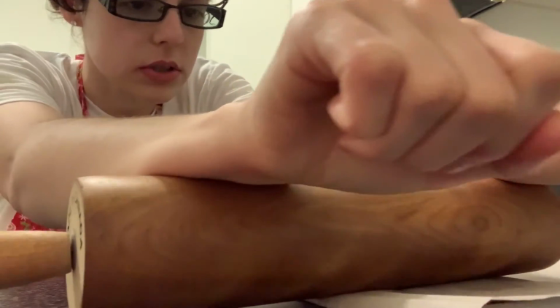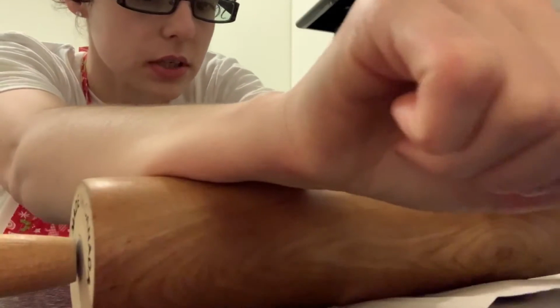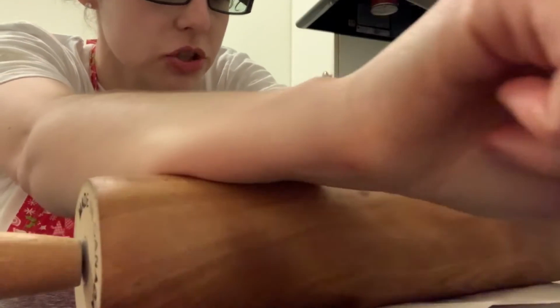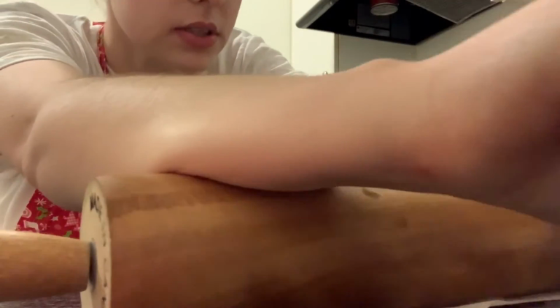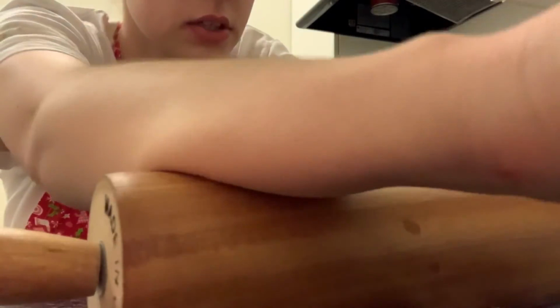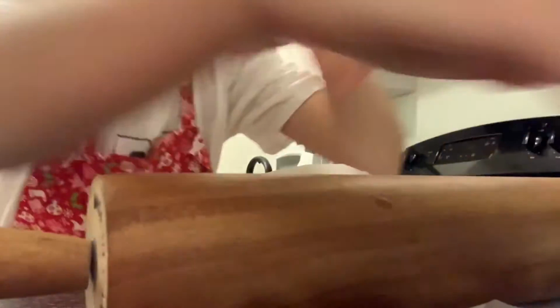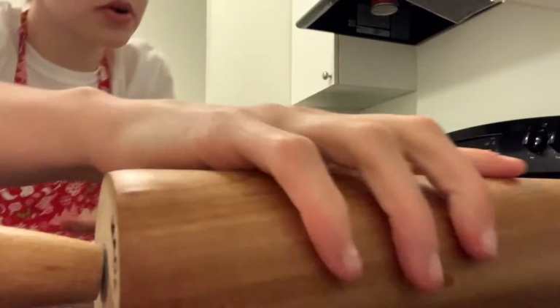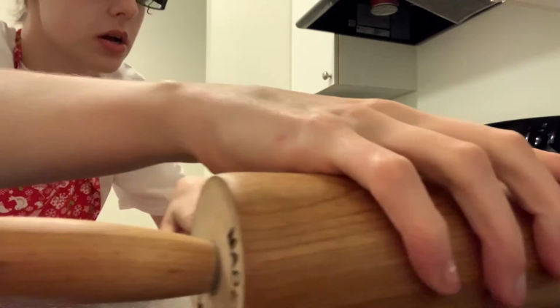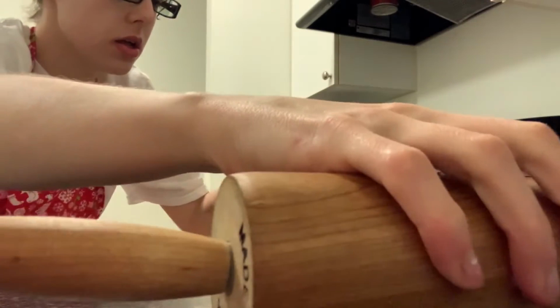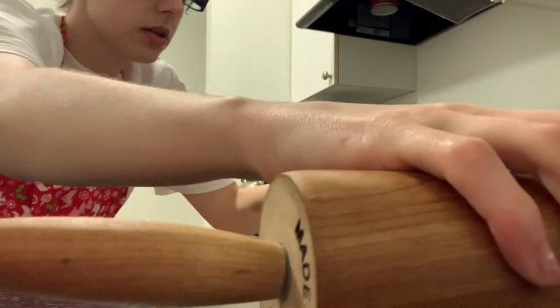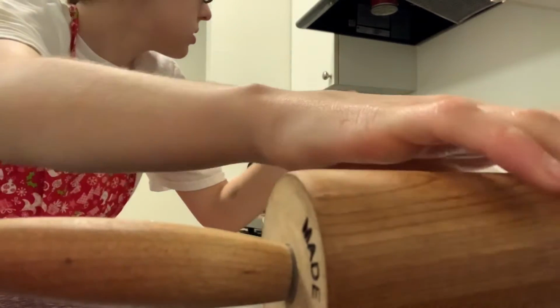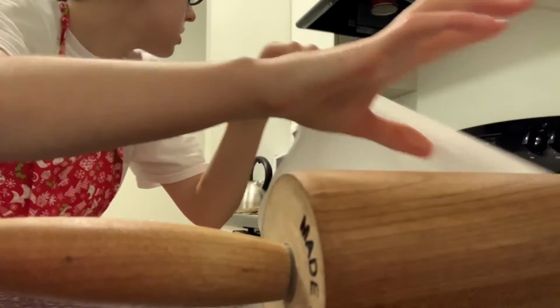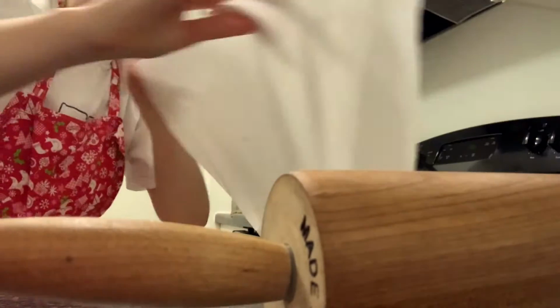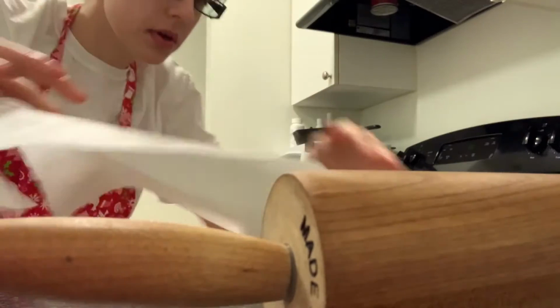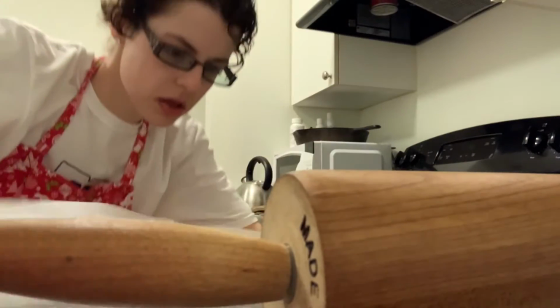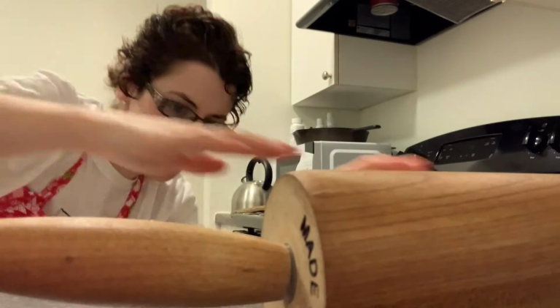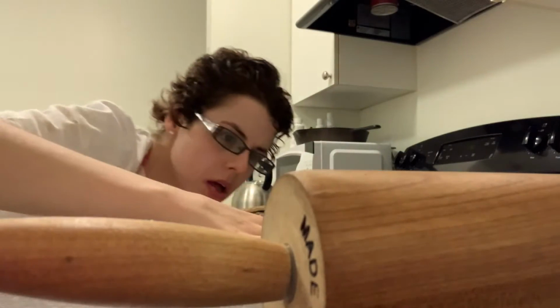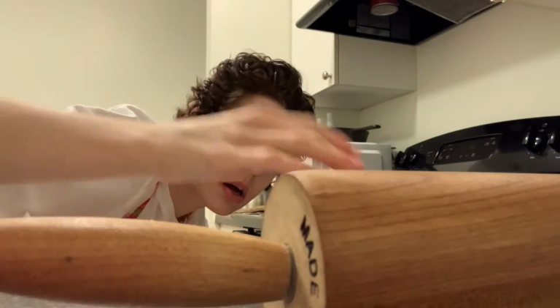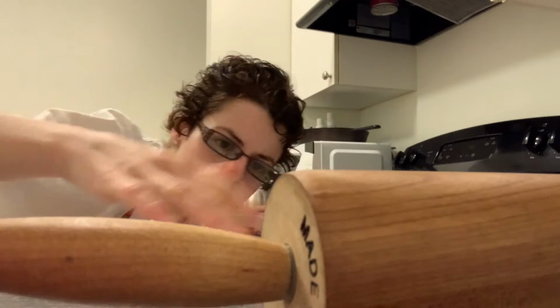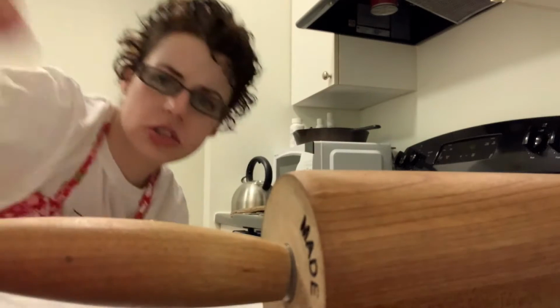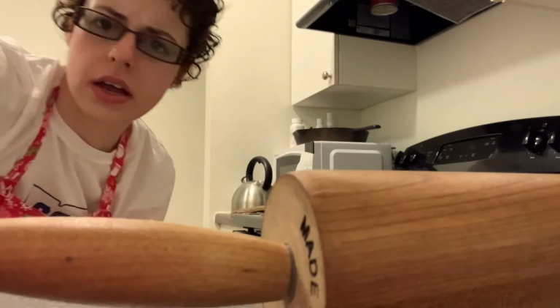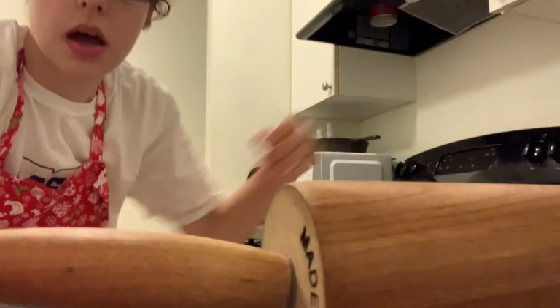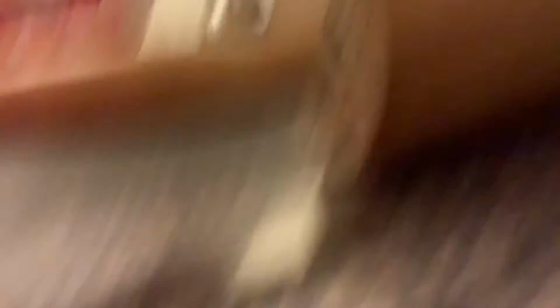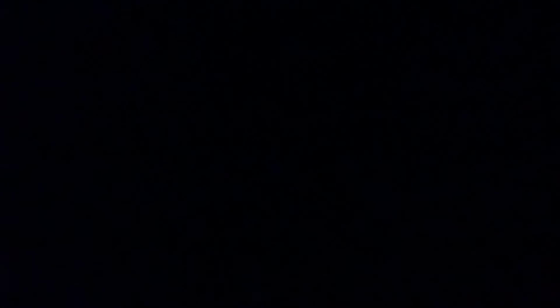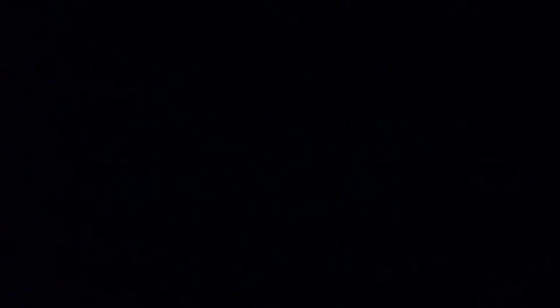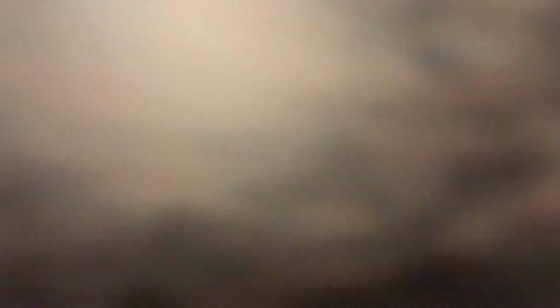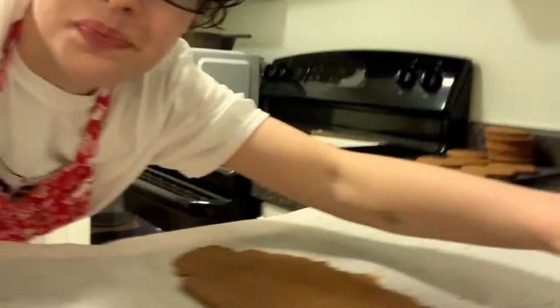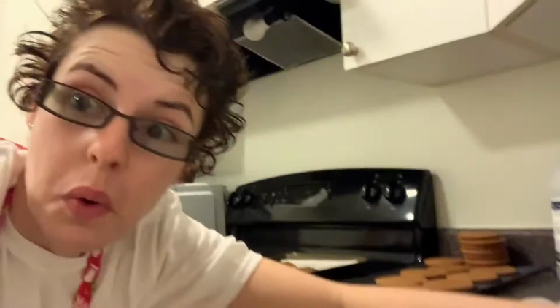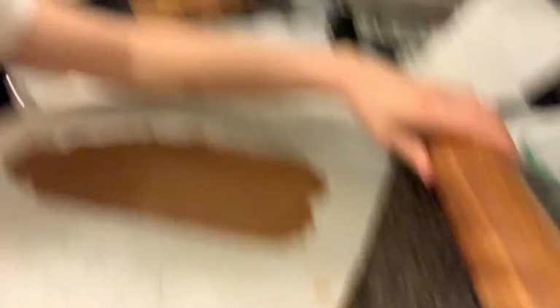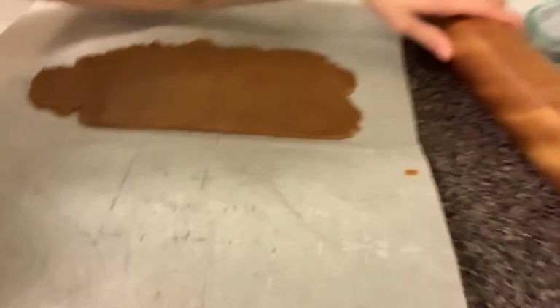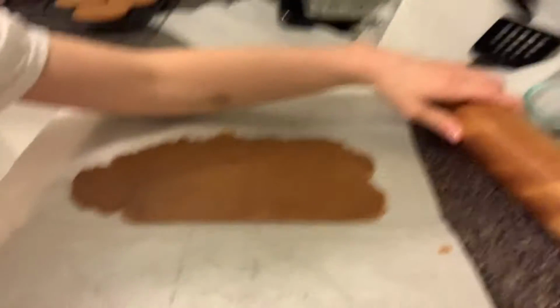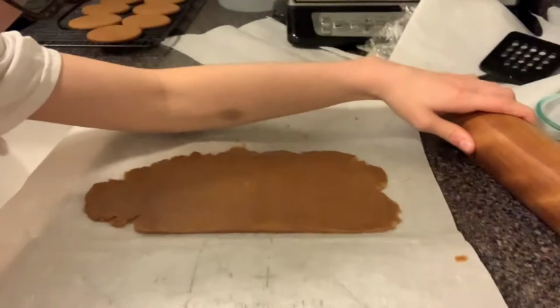I have two minutes left on the timer. That looks good. Looks good.